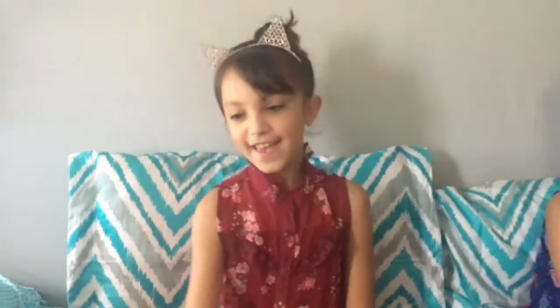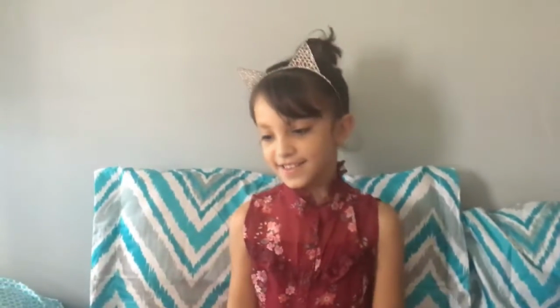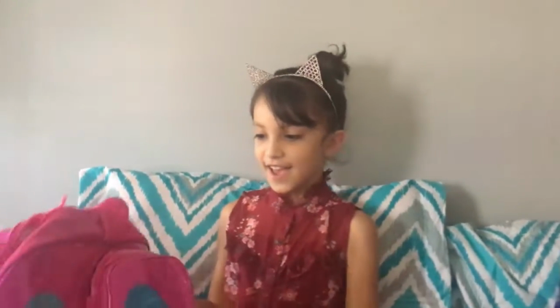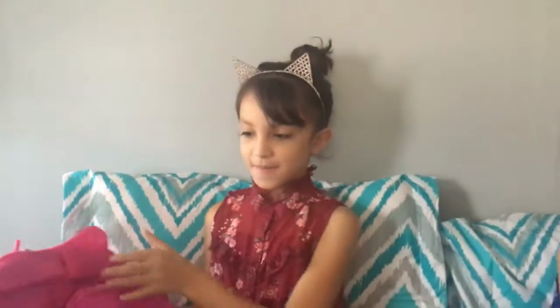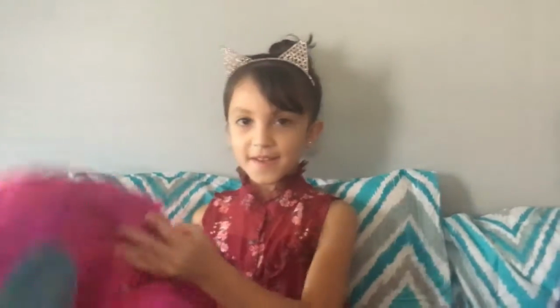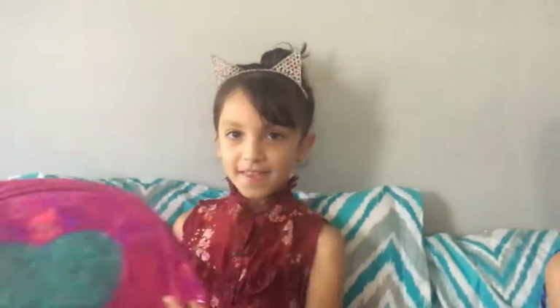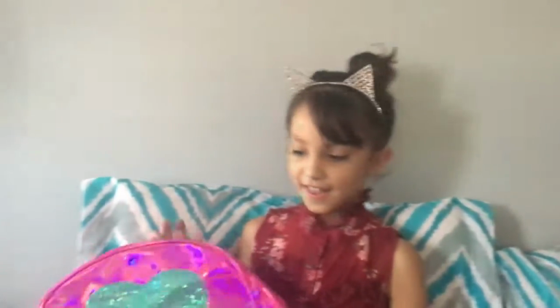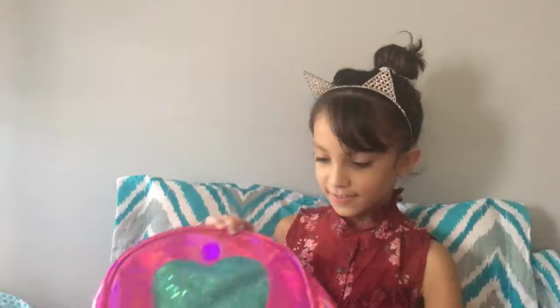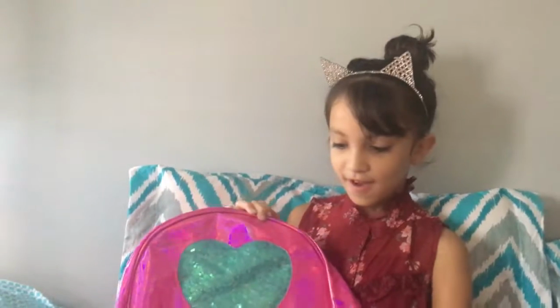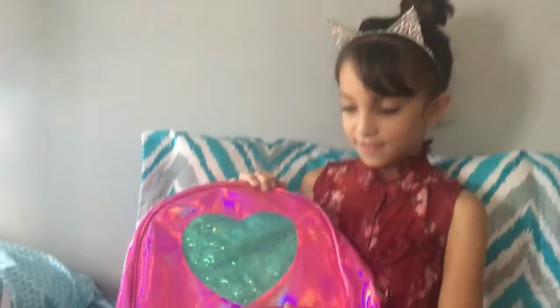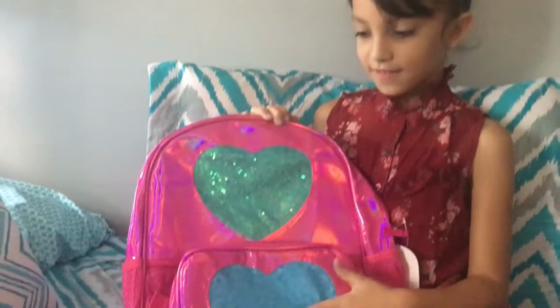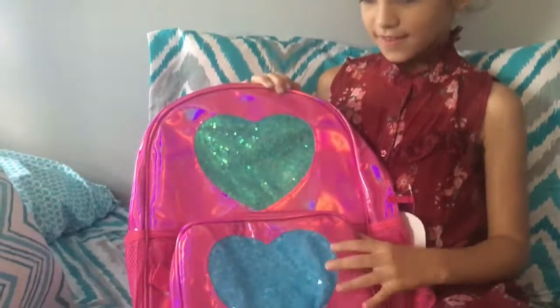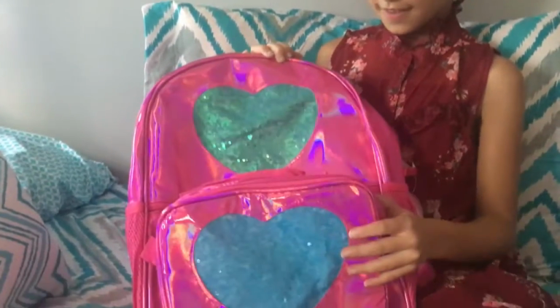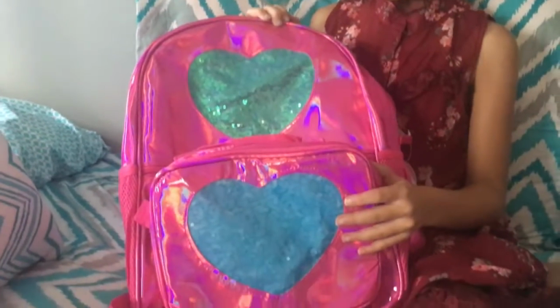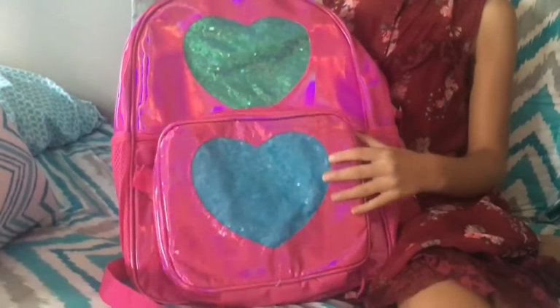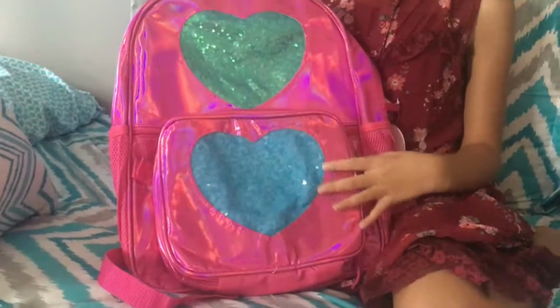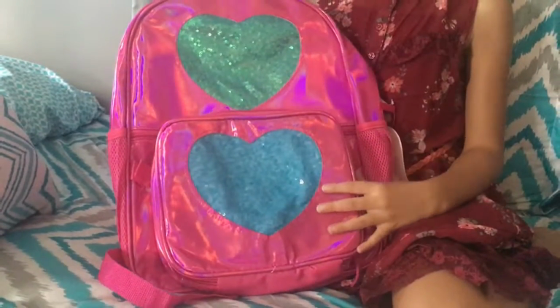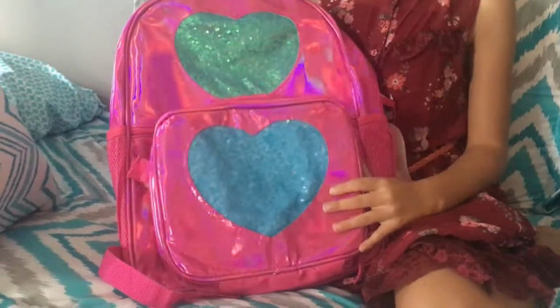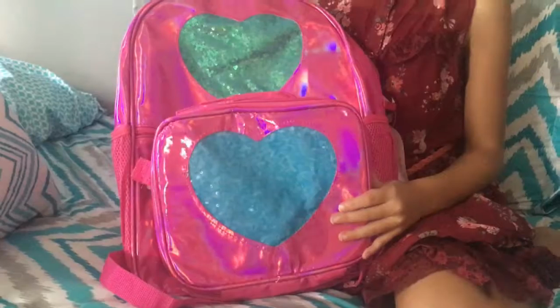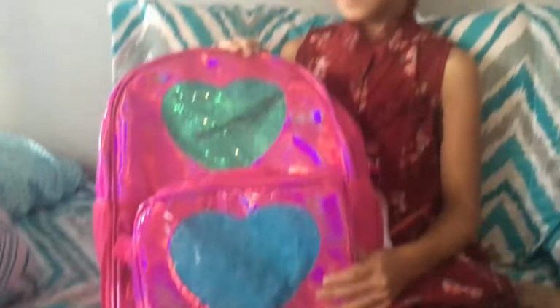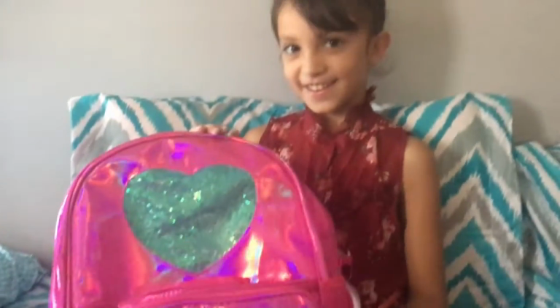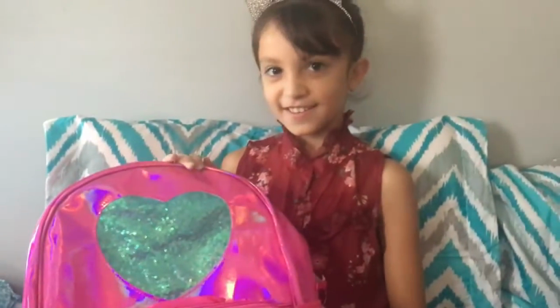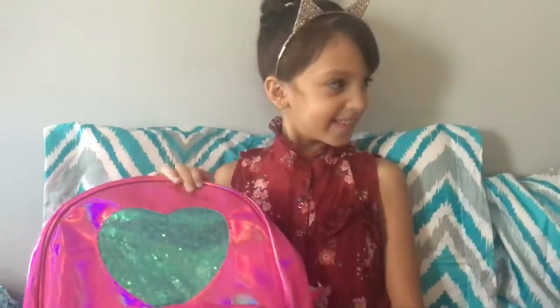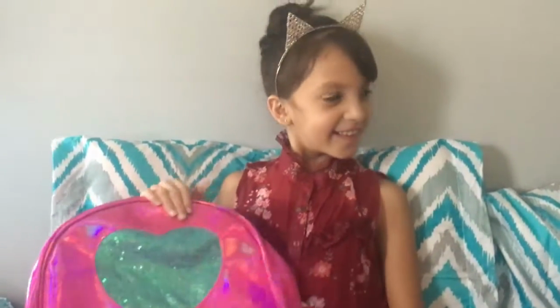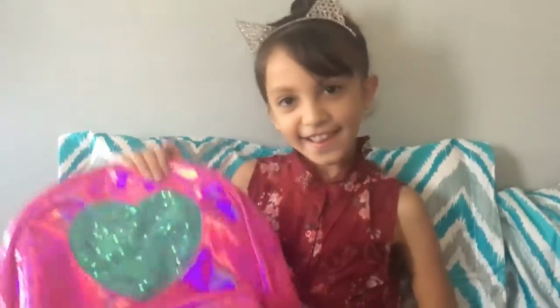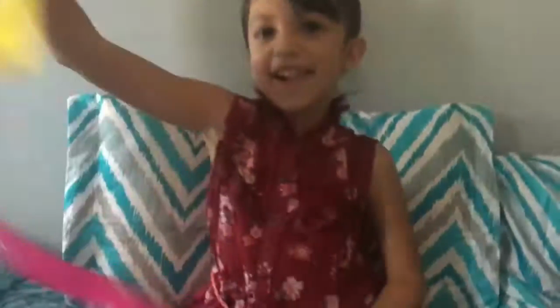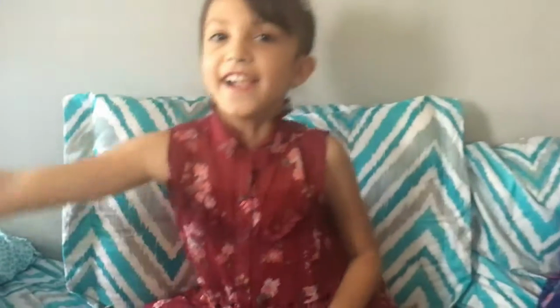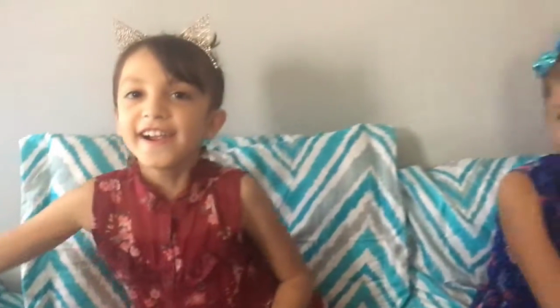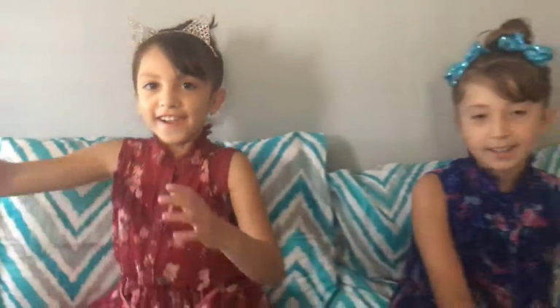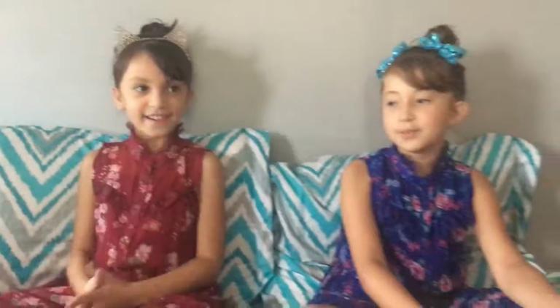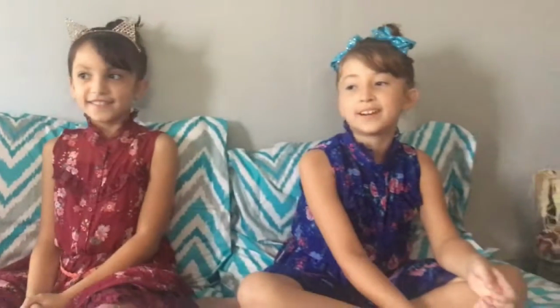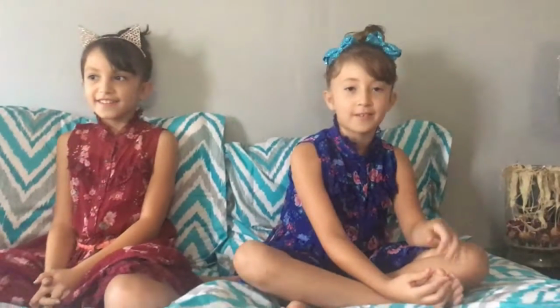And I have this pink one and it has hearts. It's a lunch box that sticks. I like that one too because it's holographic.